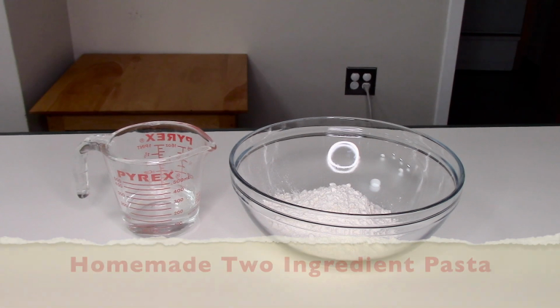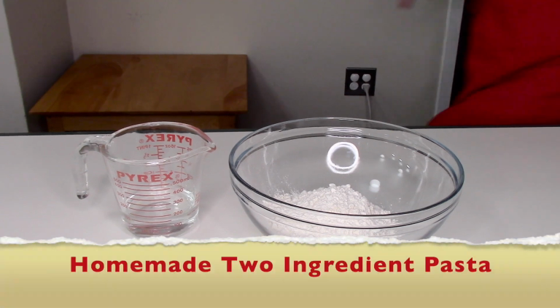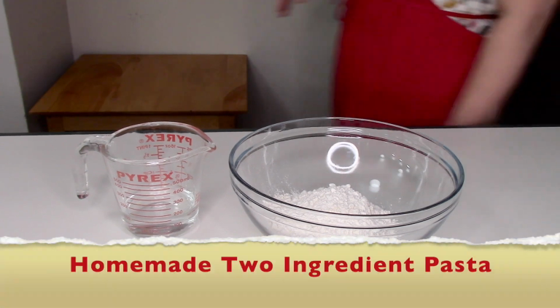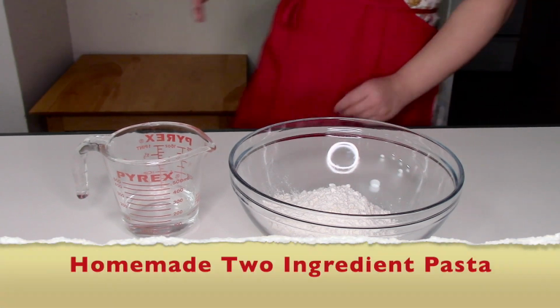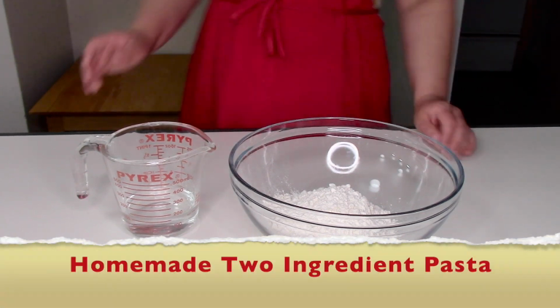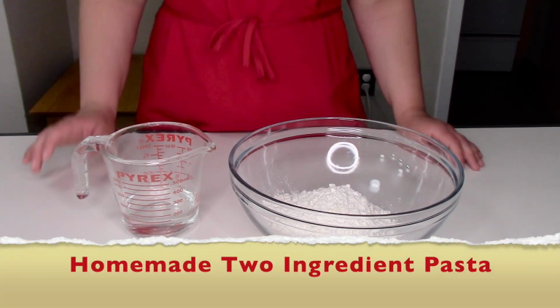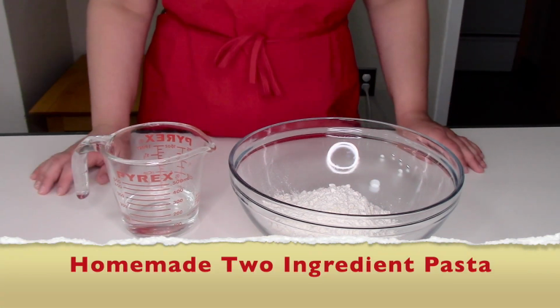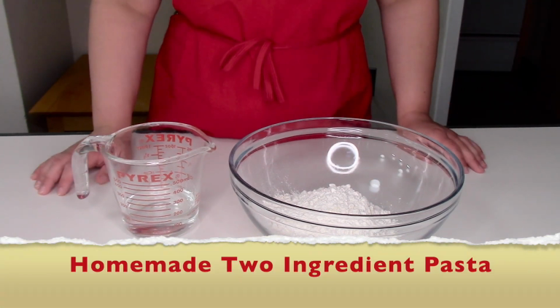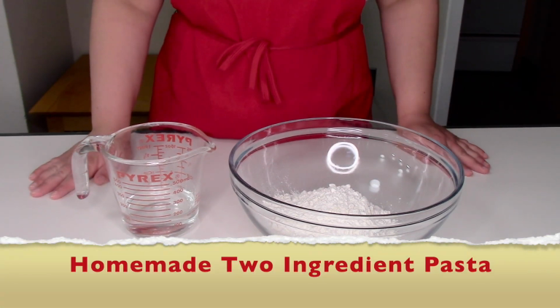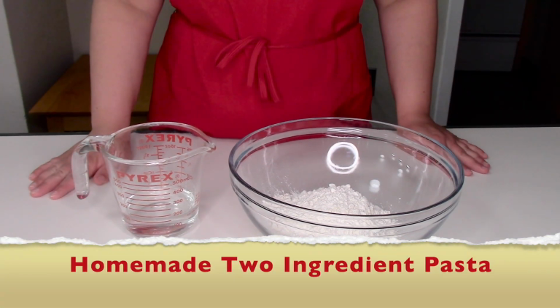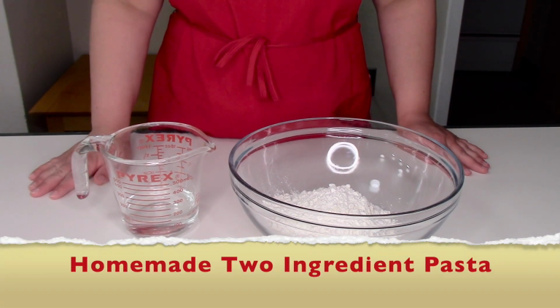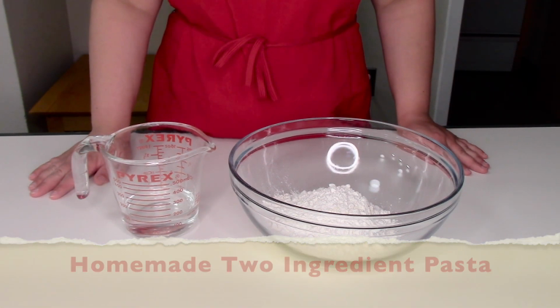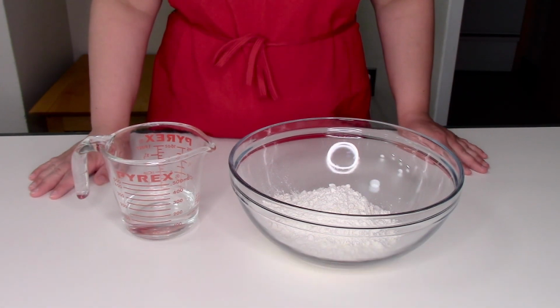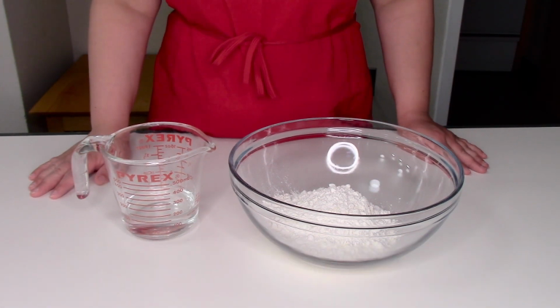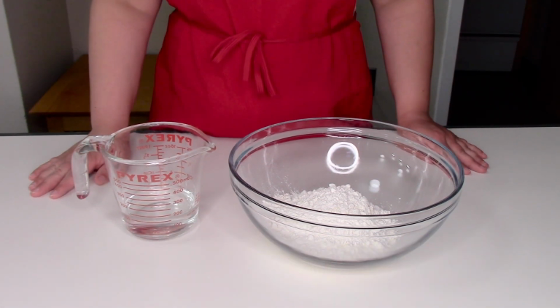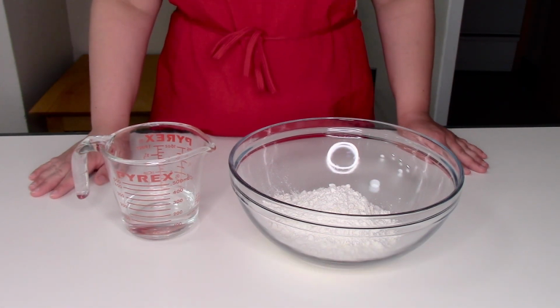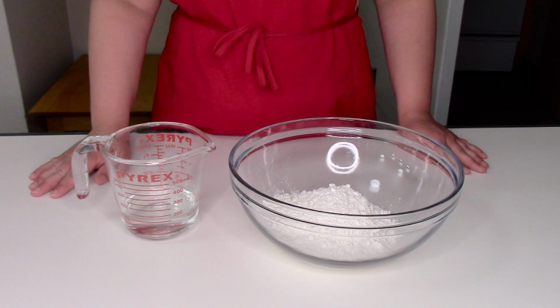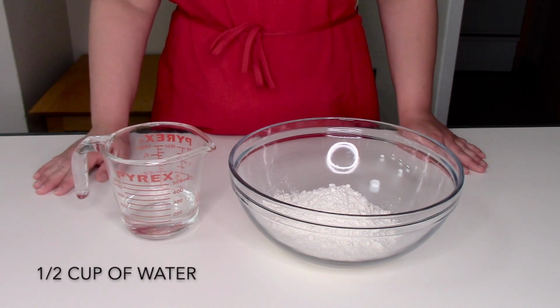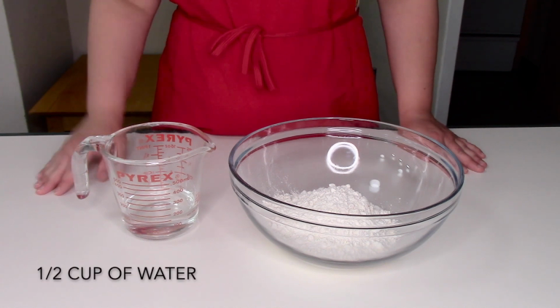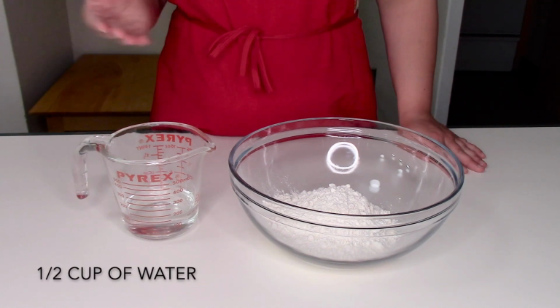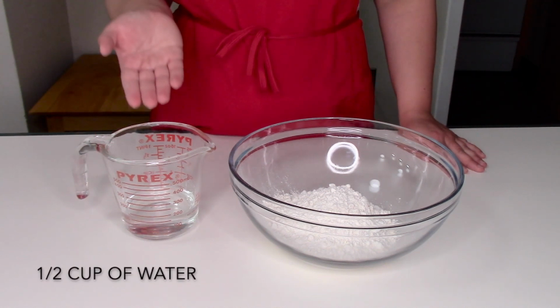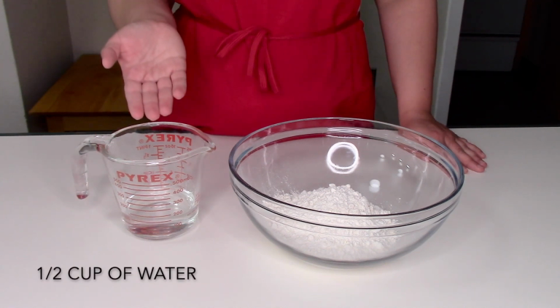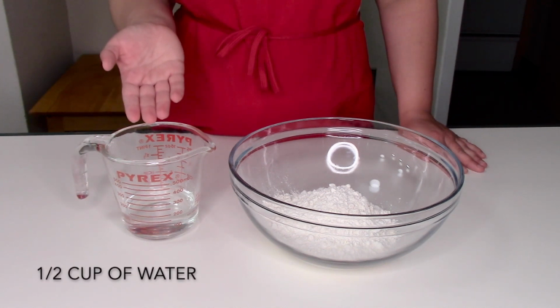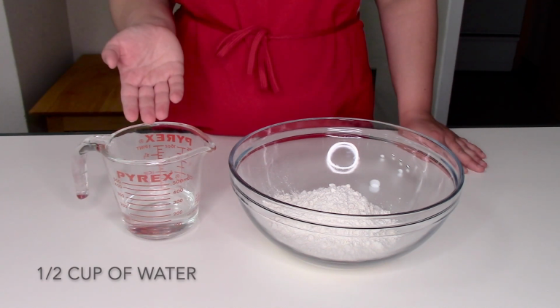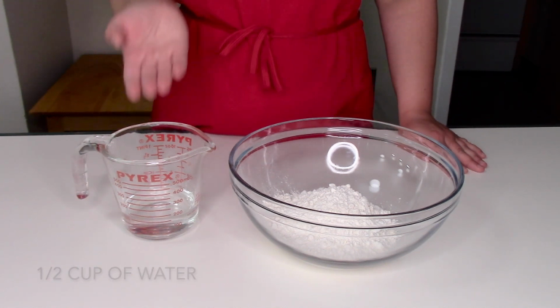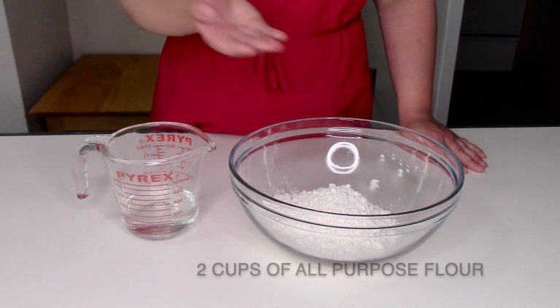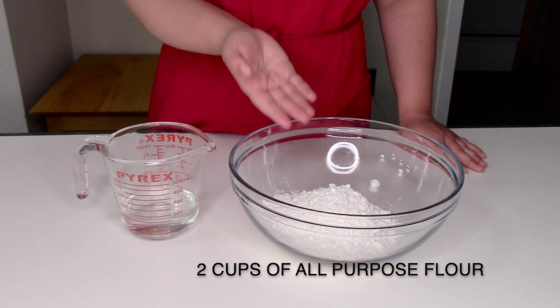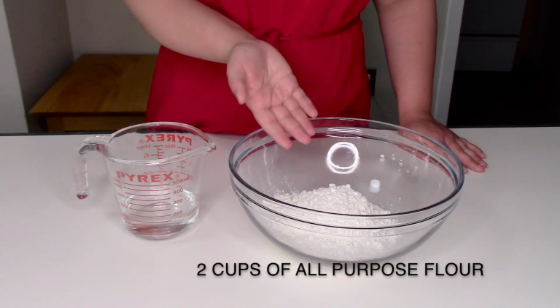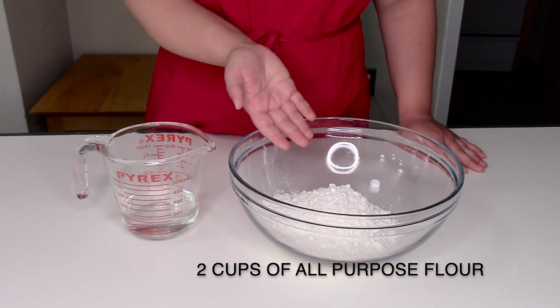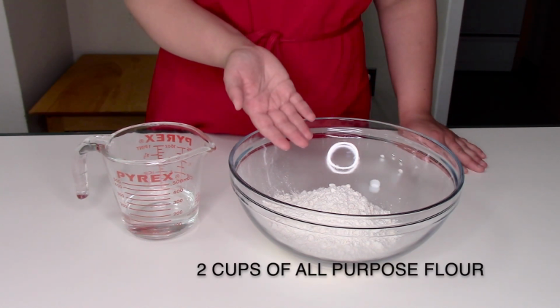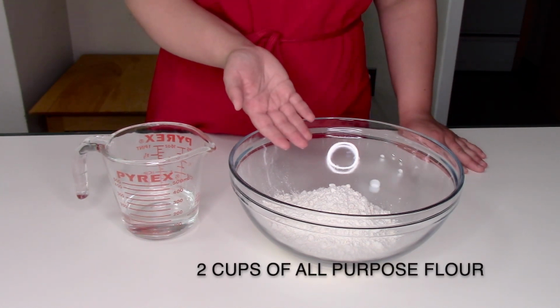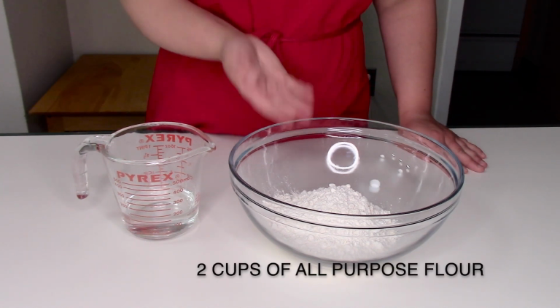Welcome to this episode of Pembro Cooks where I will be teaching you how to make pasta with just two ingredients. All you will need is one half cup of water and two cups of flour.